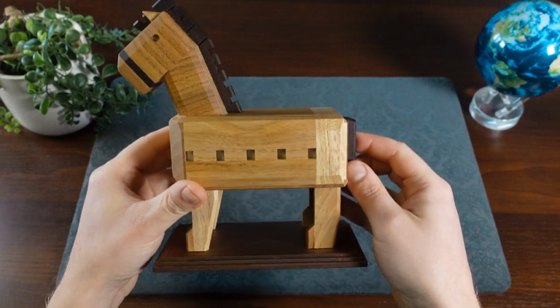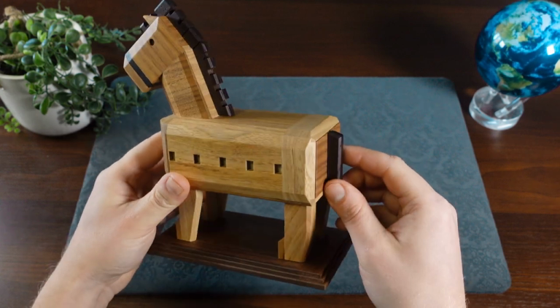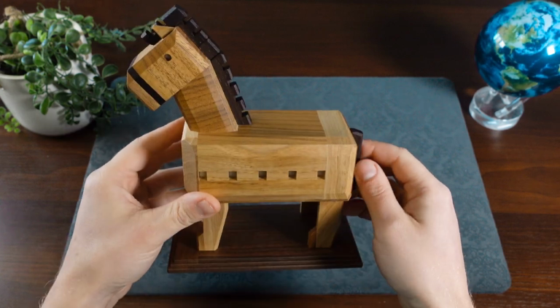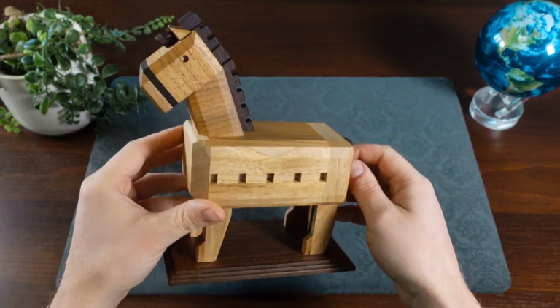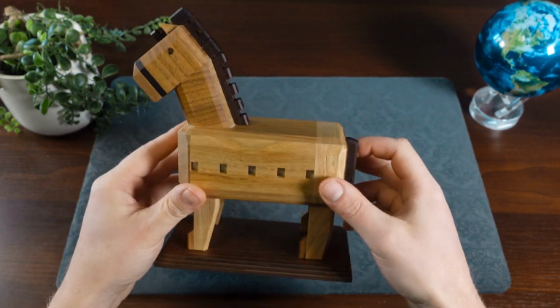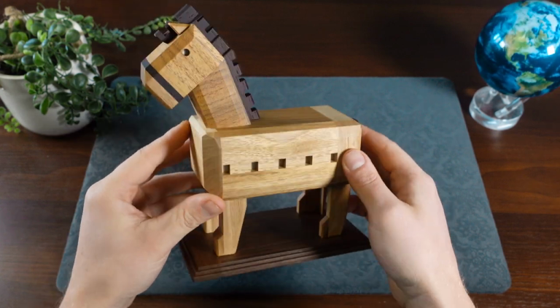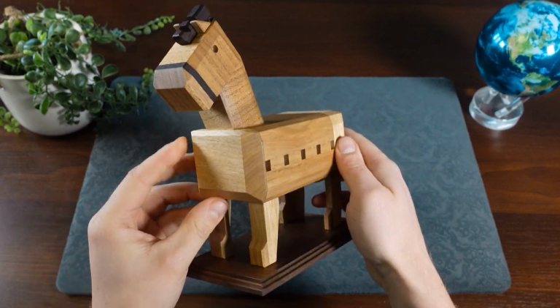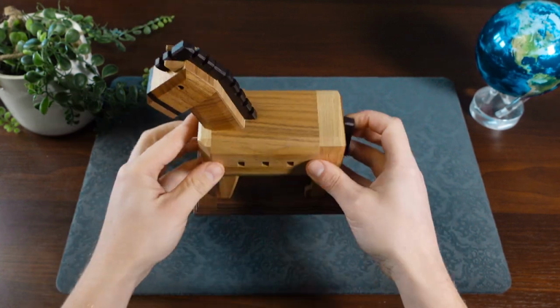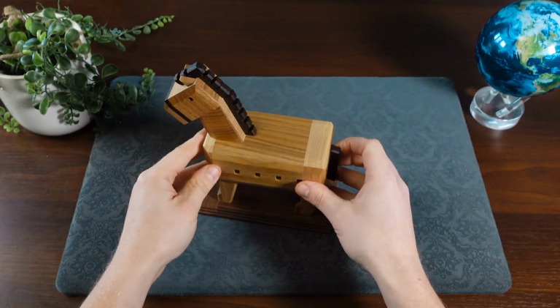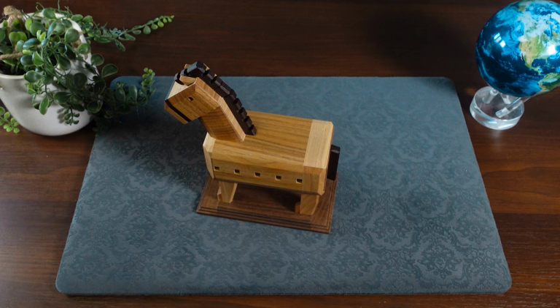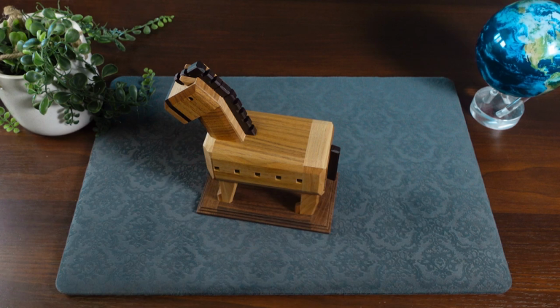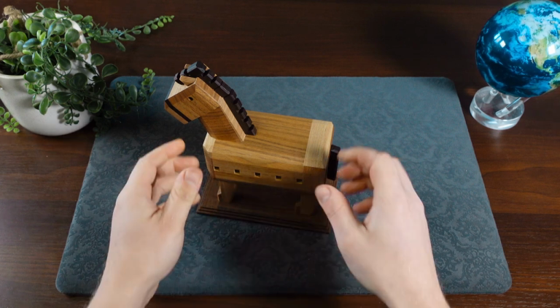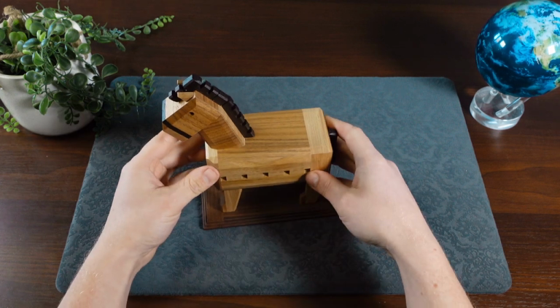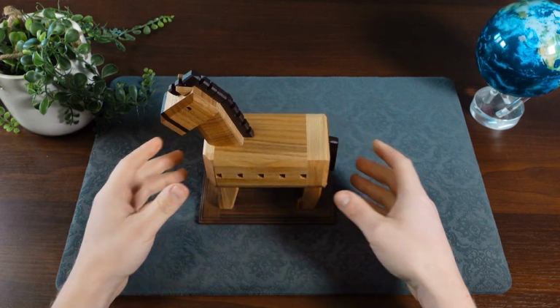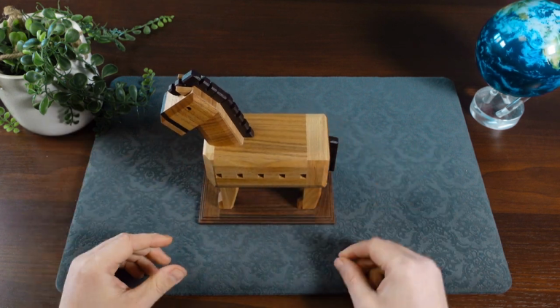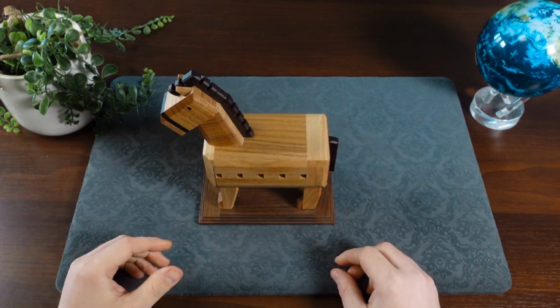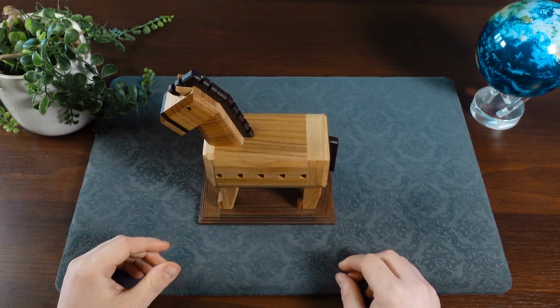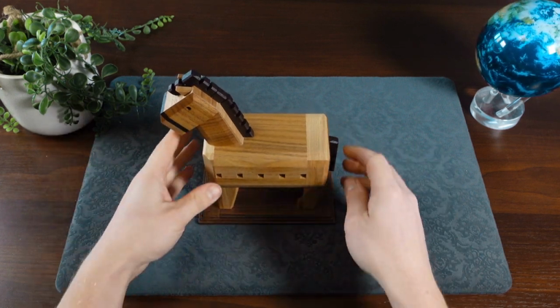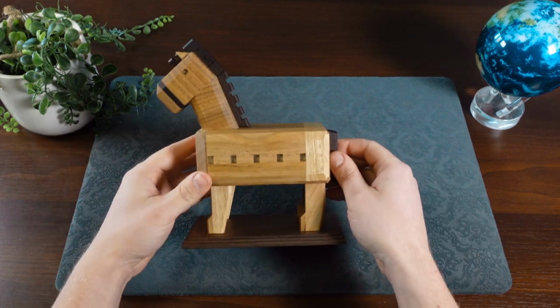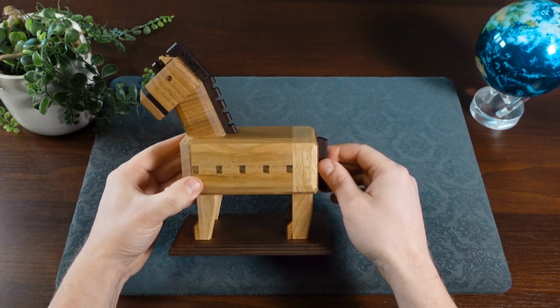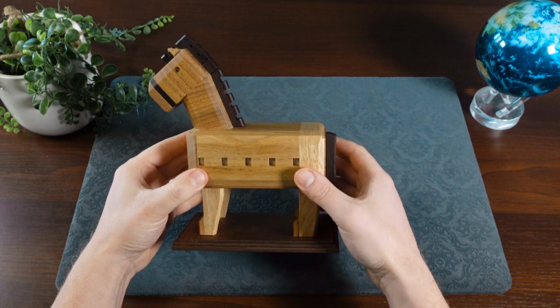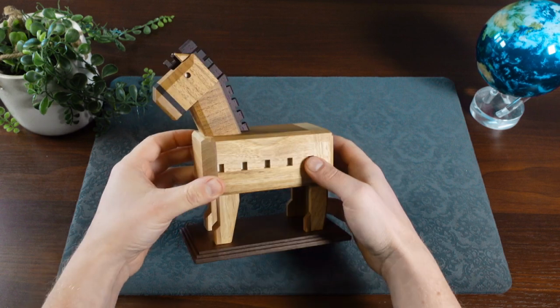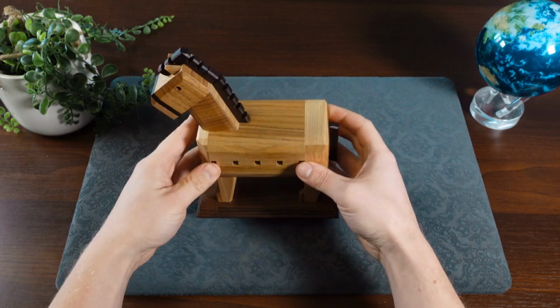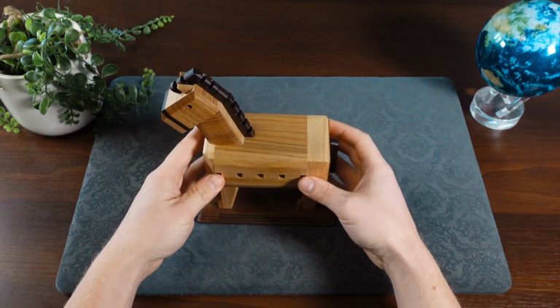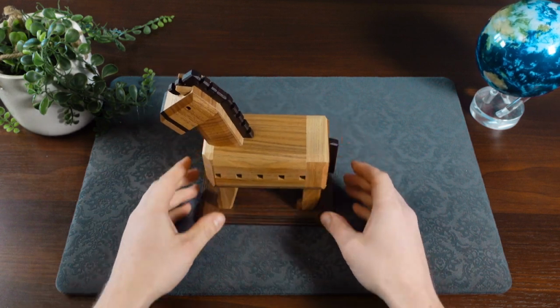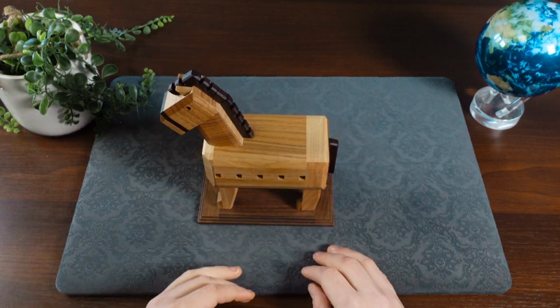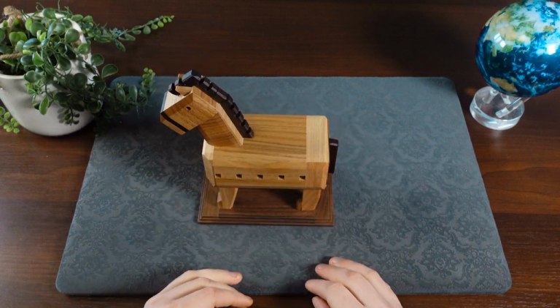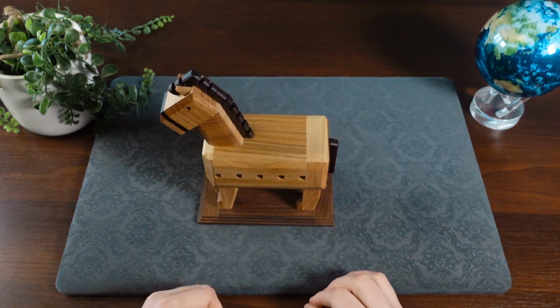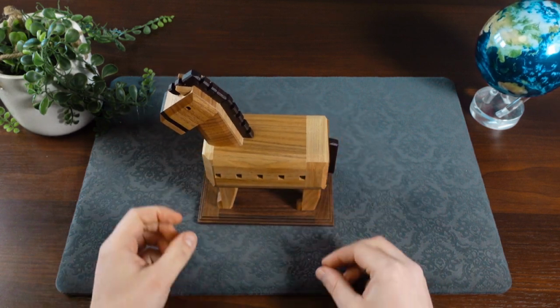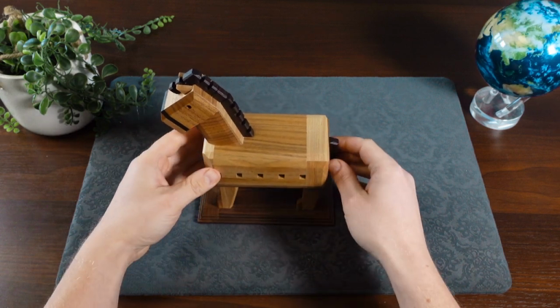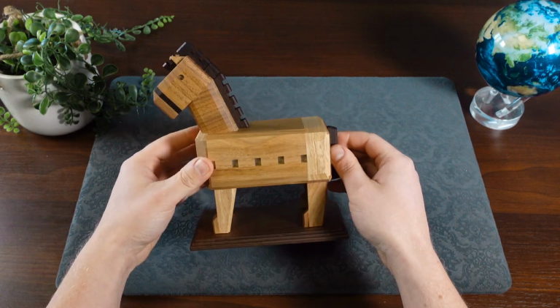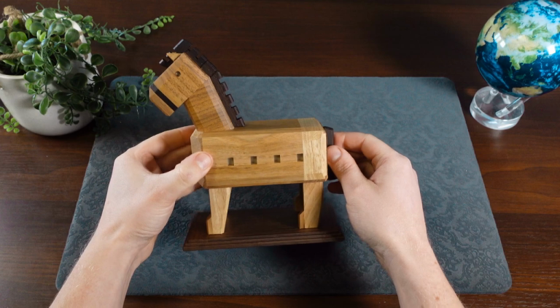This is a pretty generous-sized karakuri box — they don't usually come this large. It's a pretty nice display piece. I think it'll look really cool on a shelf, and it kind of invites questions as to what it is and how to open it. So I'm going to try and get into the solve of this one next.